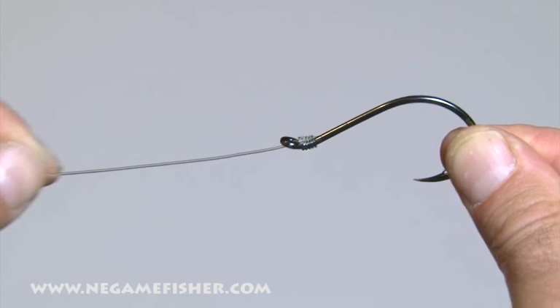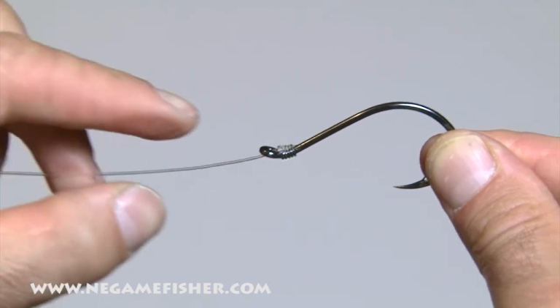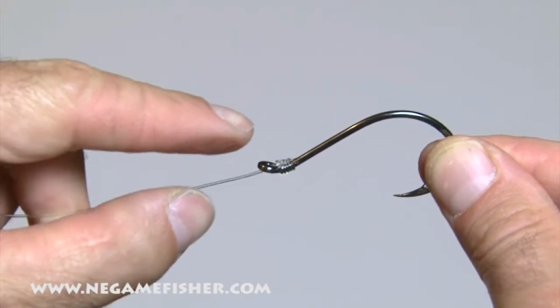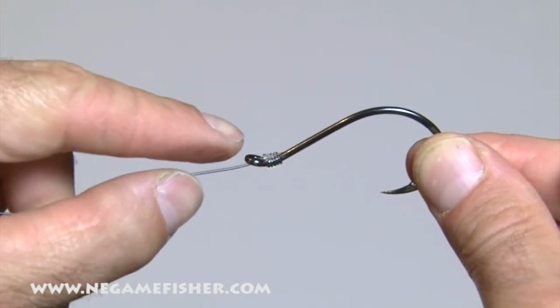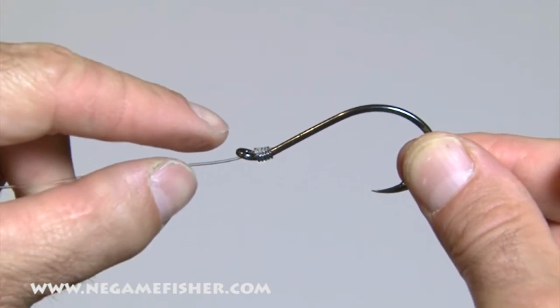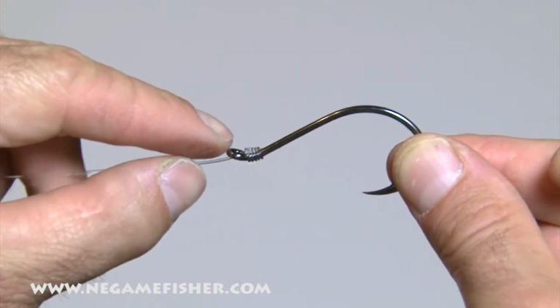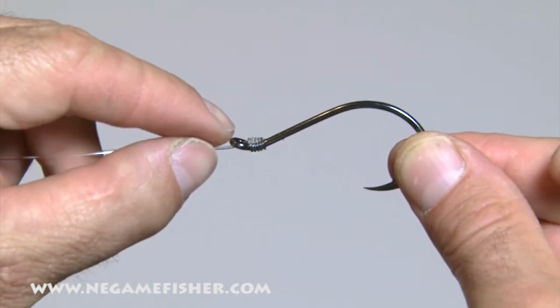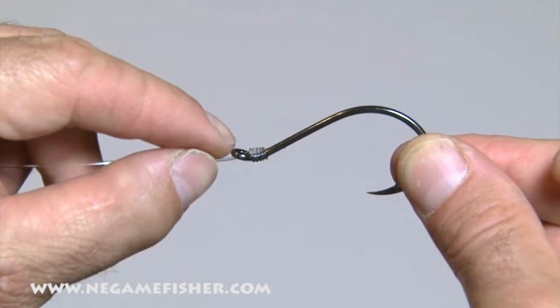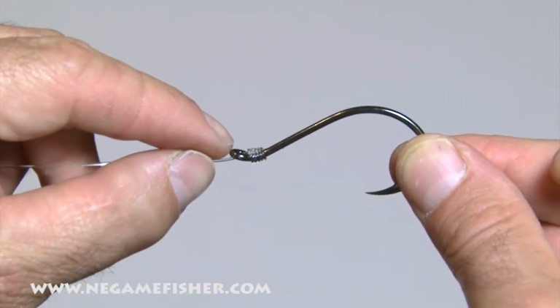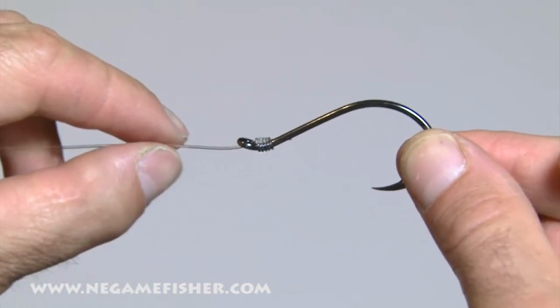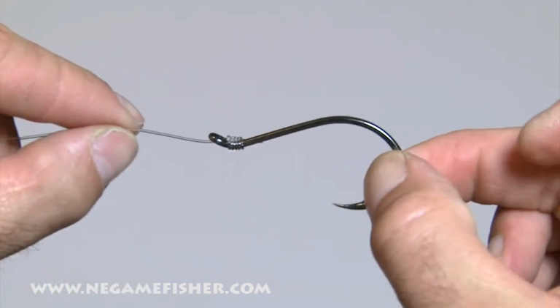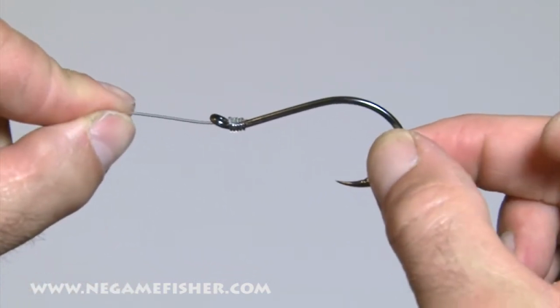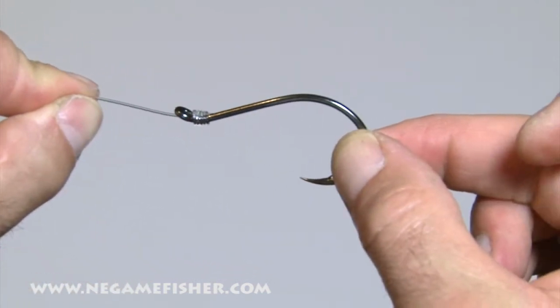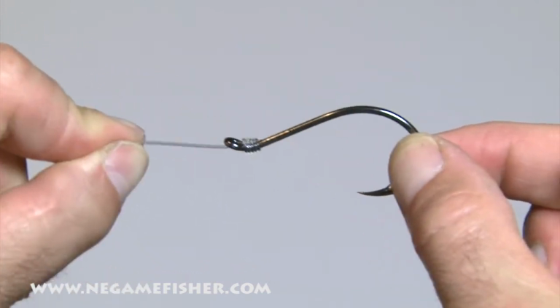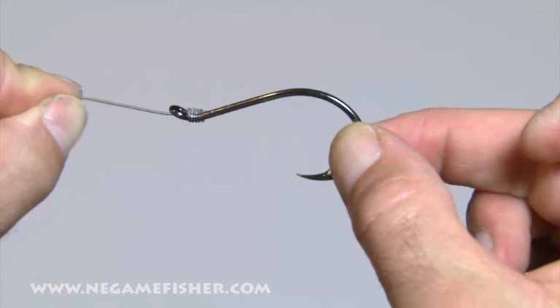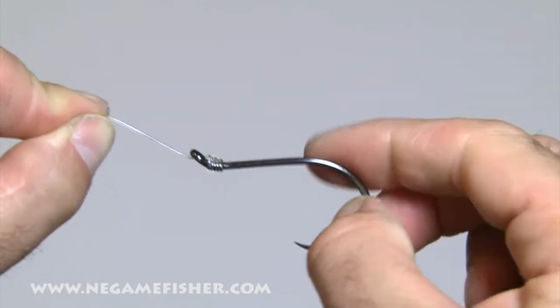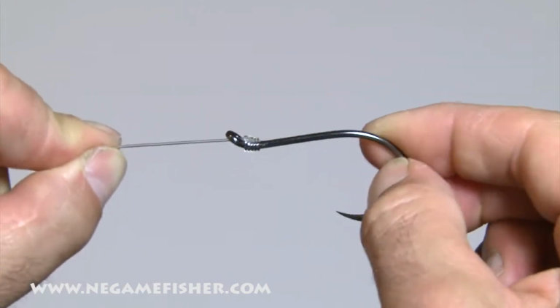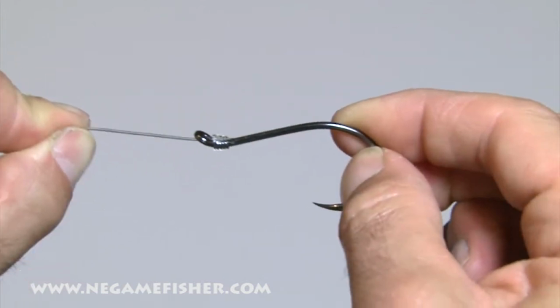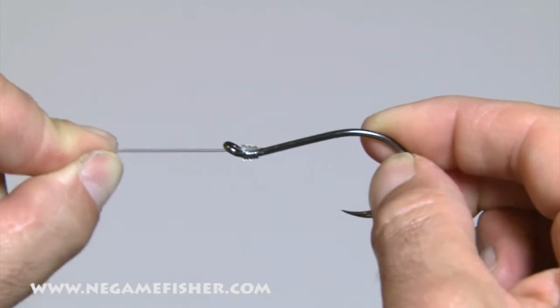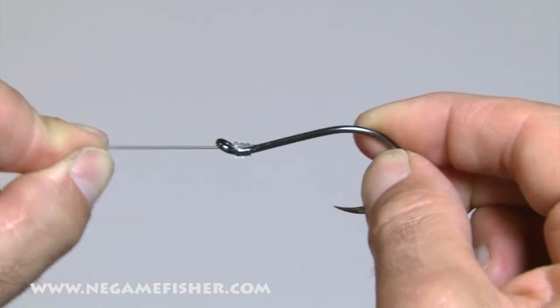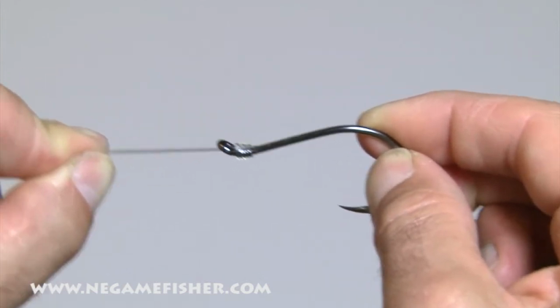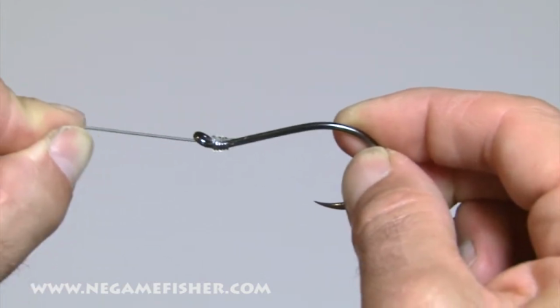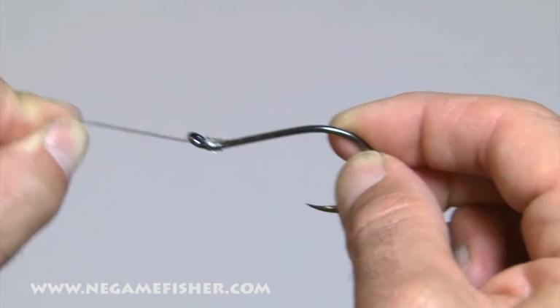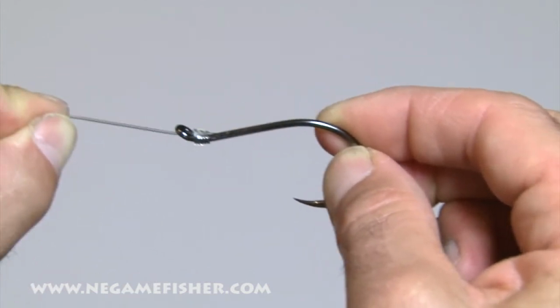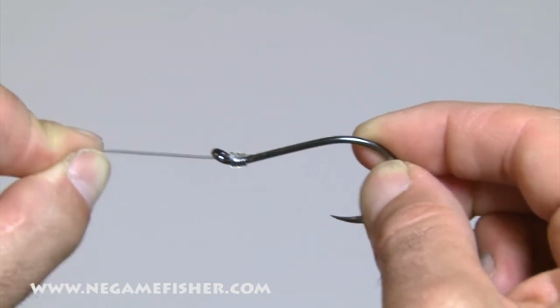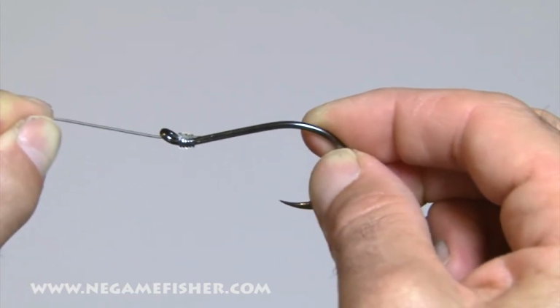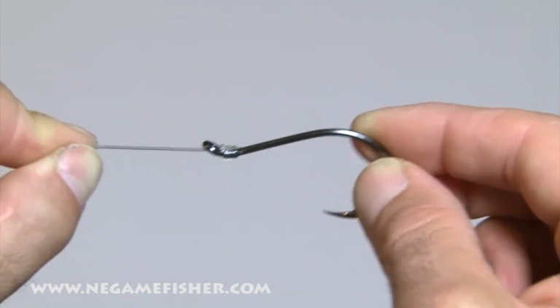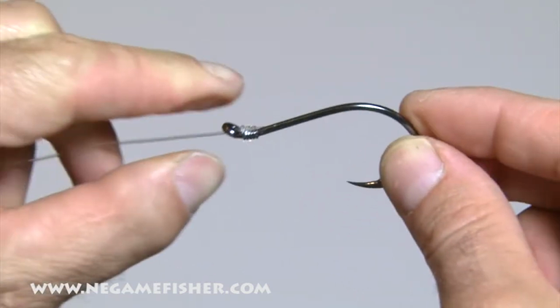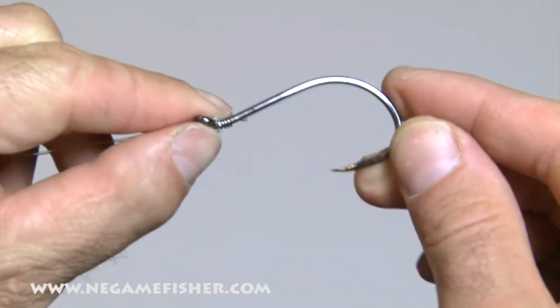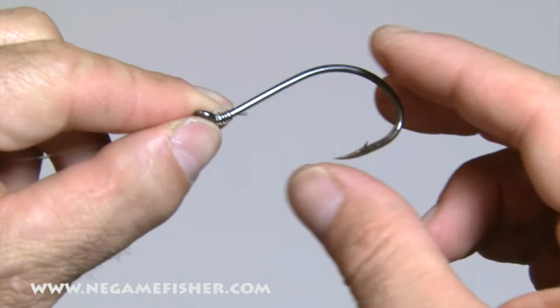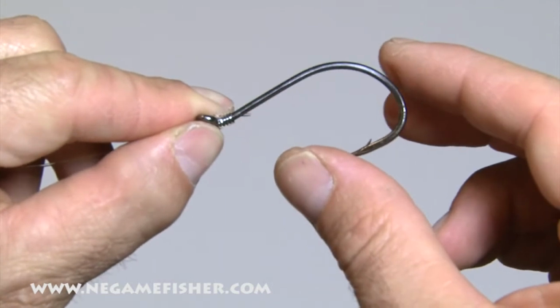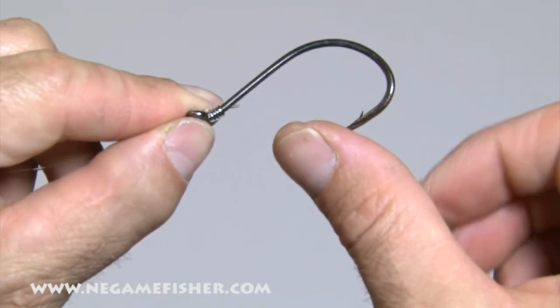The good thing about the snell as opposed to tying directly to the eye is it pulls the hook and everything in a straight line, so you get better hook sets.